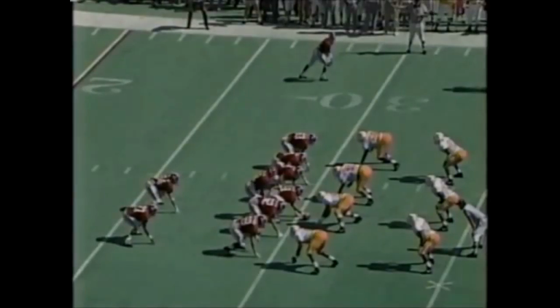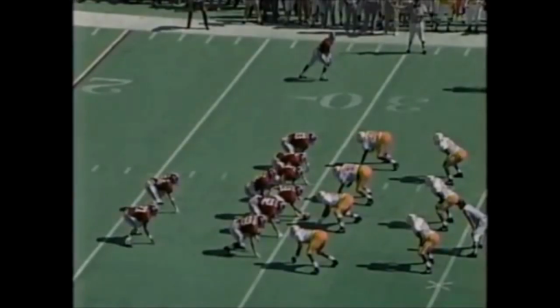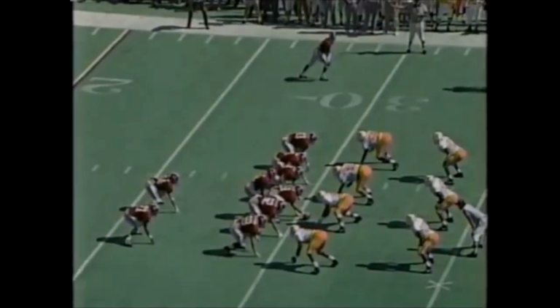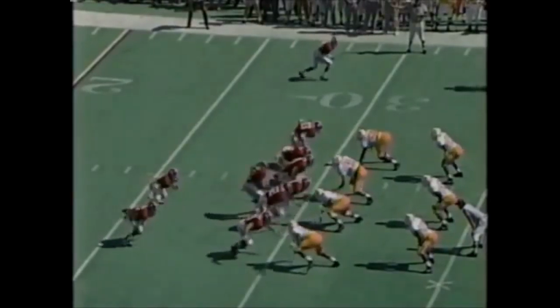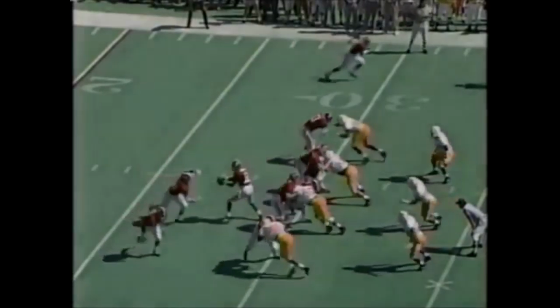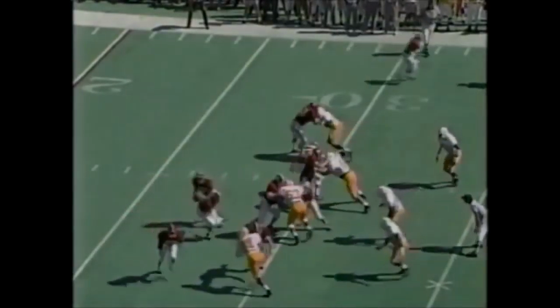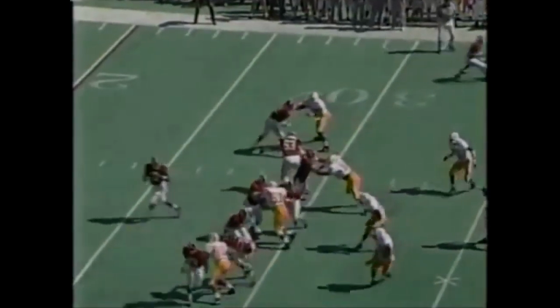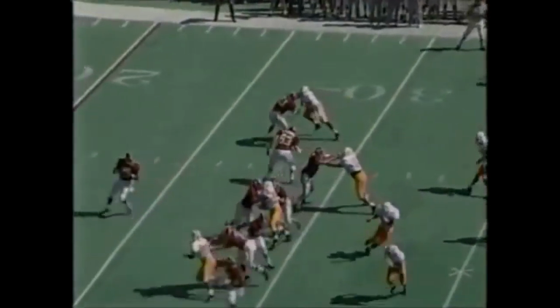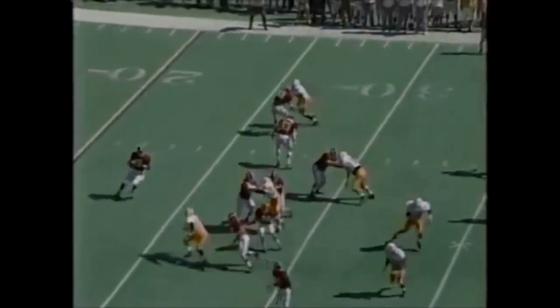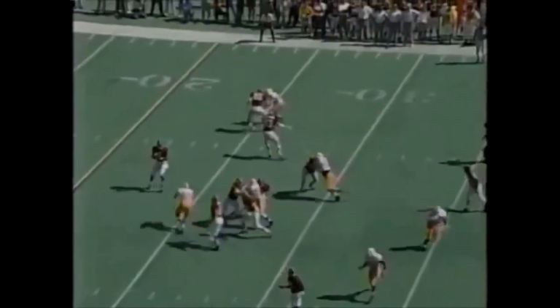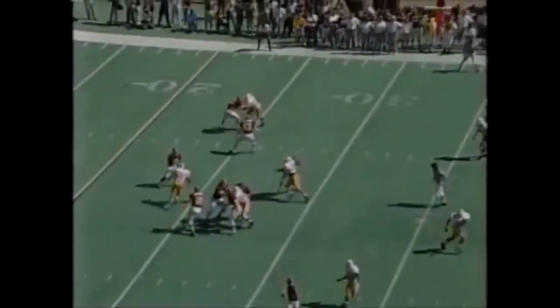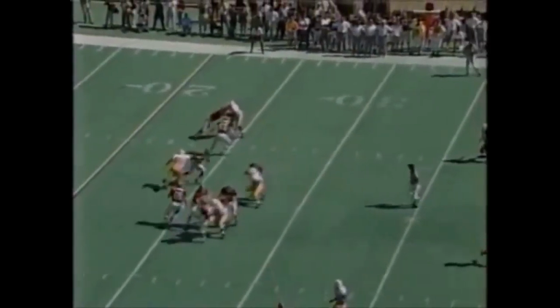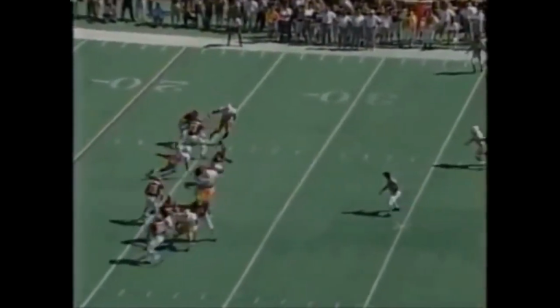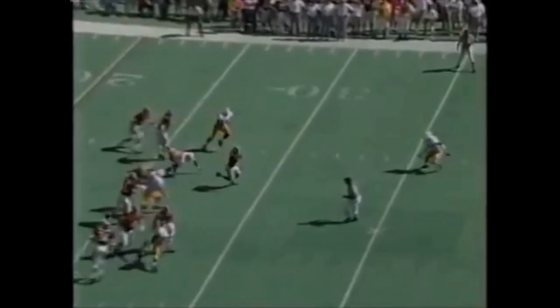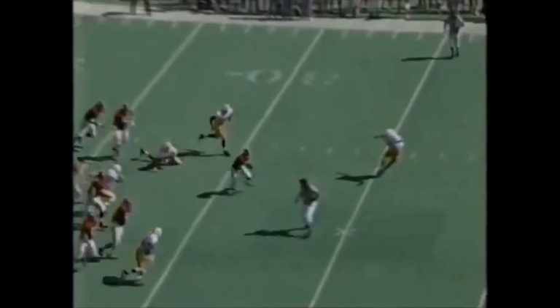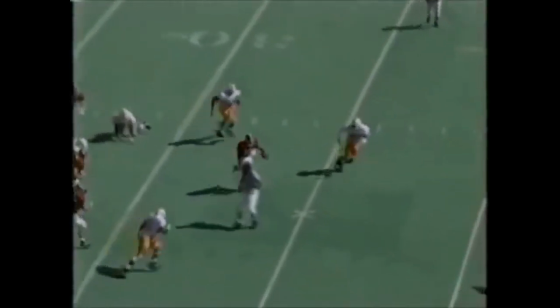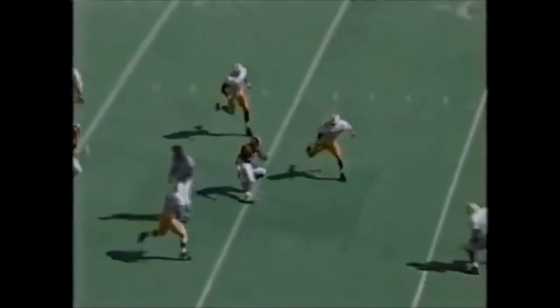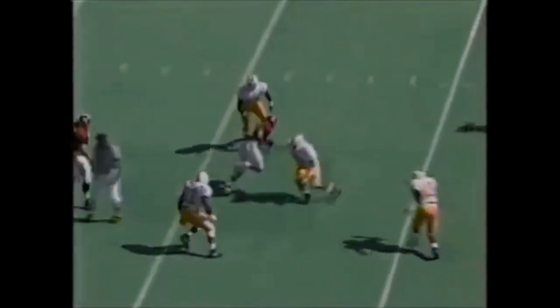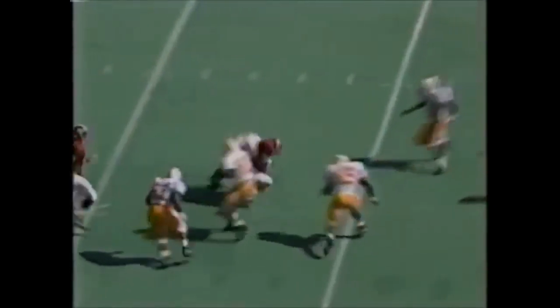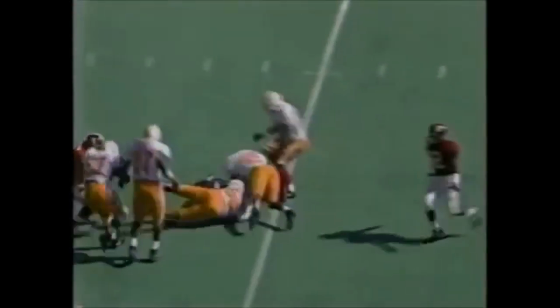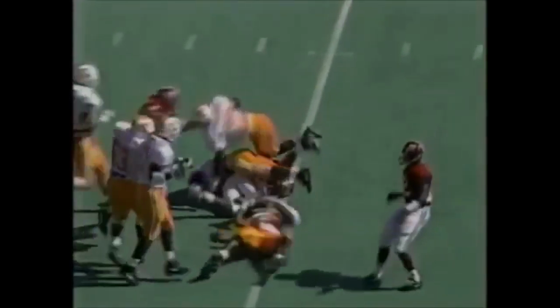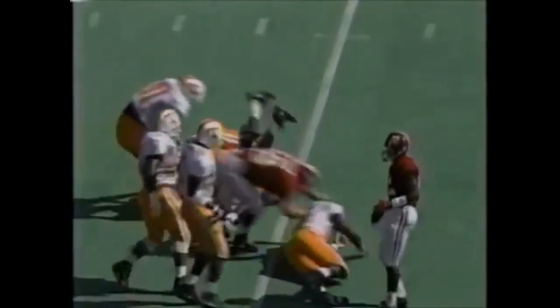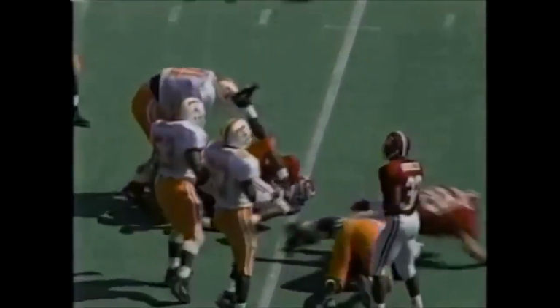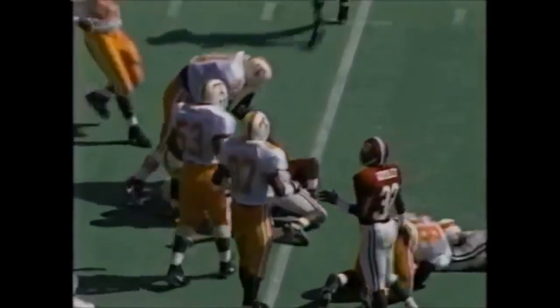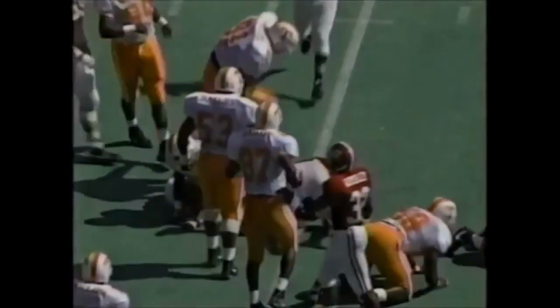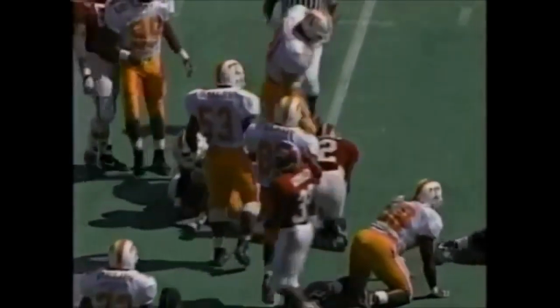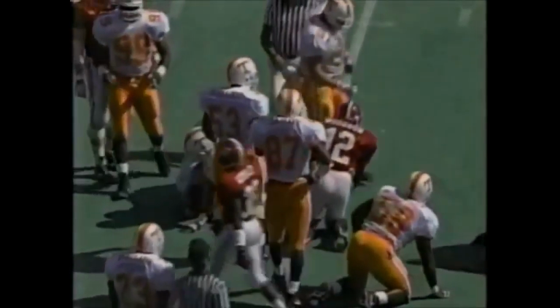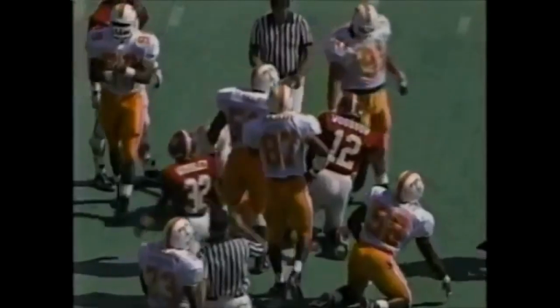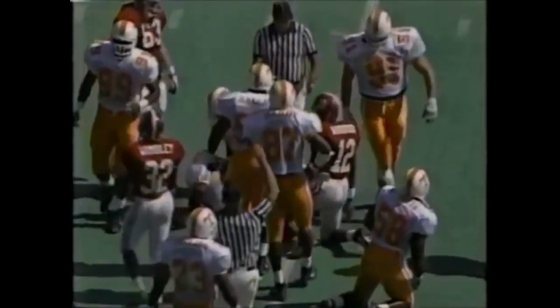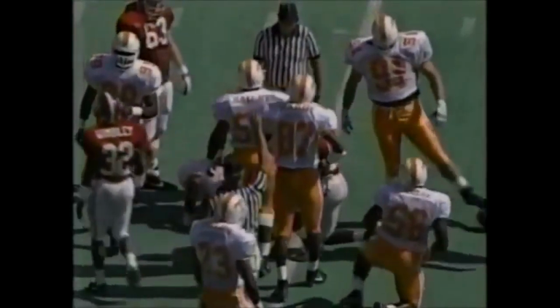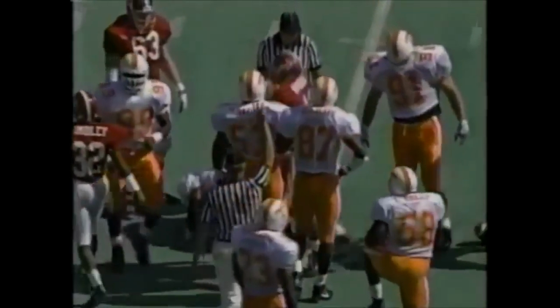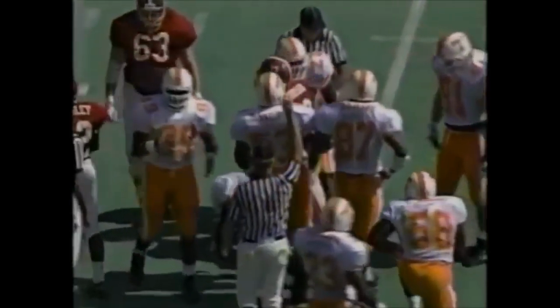Trying a different formation here. Woodson back to throw it. He had time. Now he breaks out of there and runs it up to about the 40, leaving him a yard or so short of his first down.